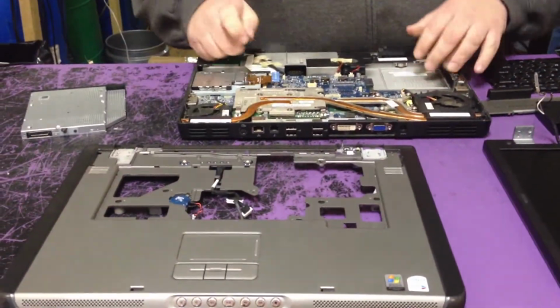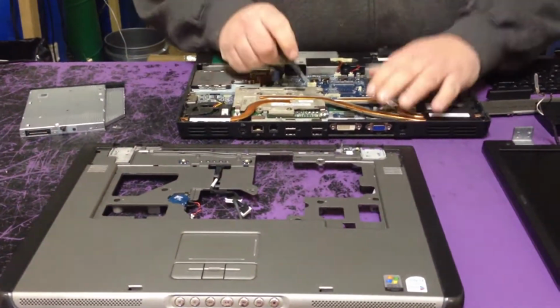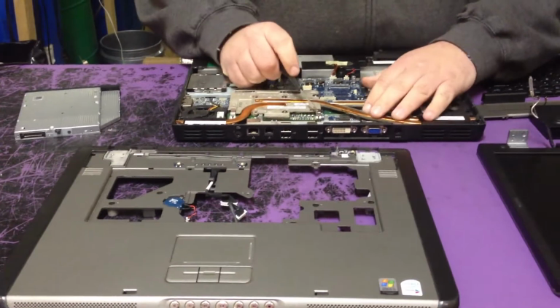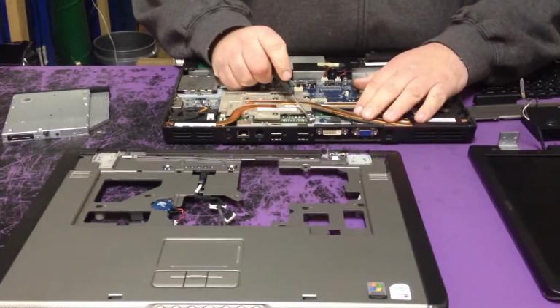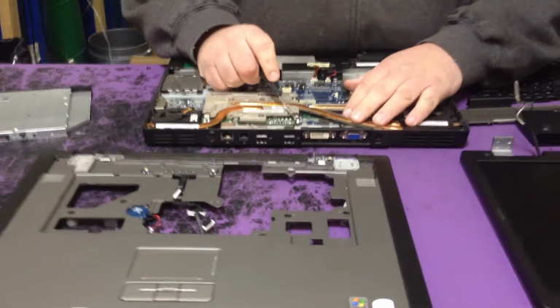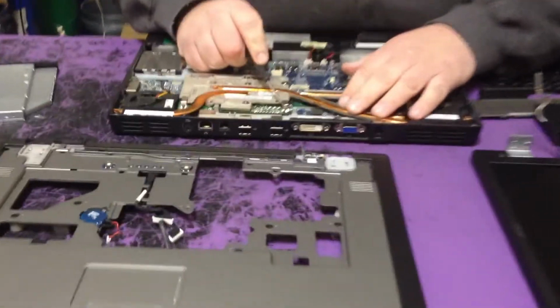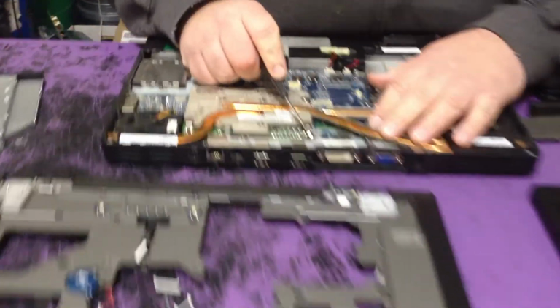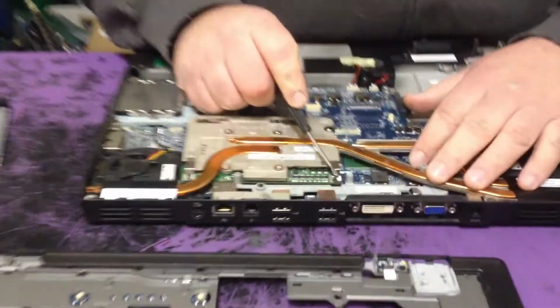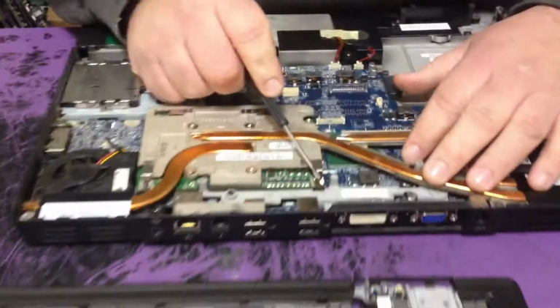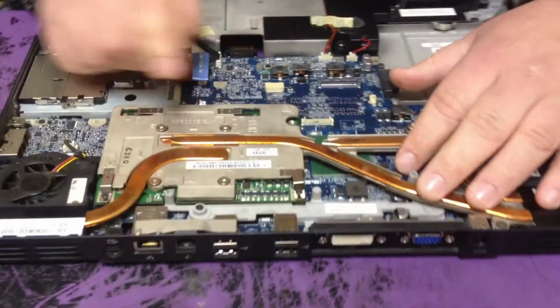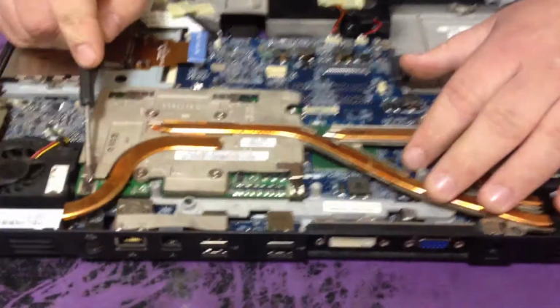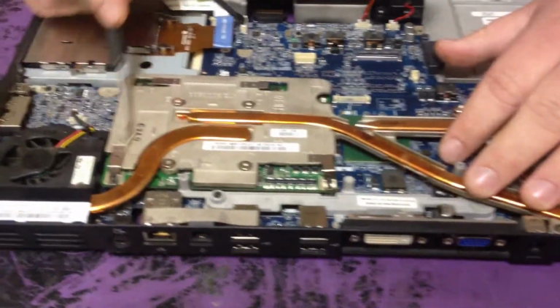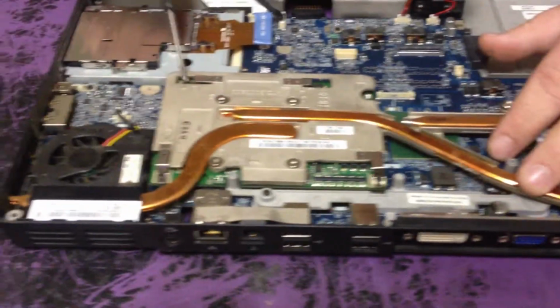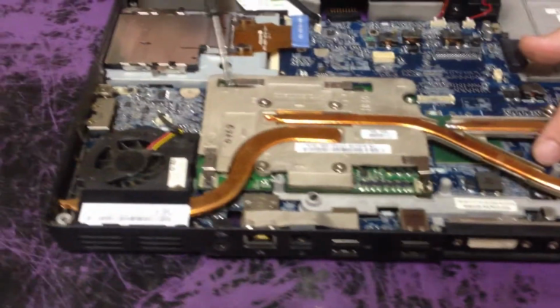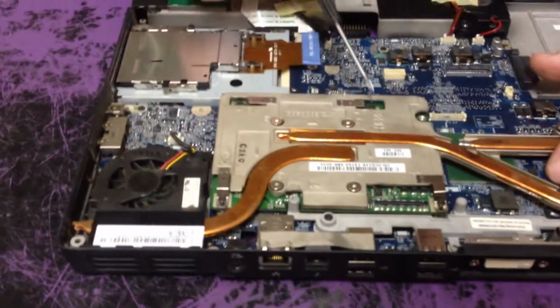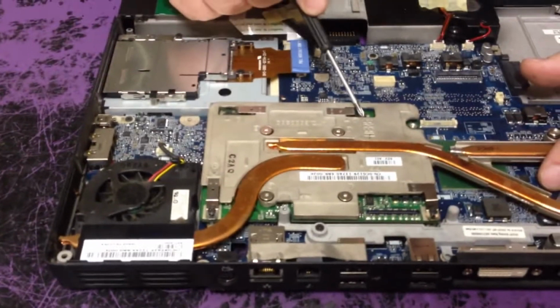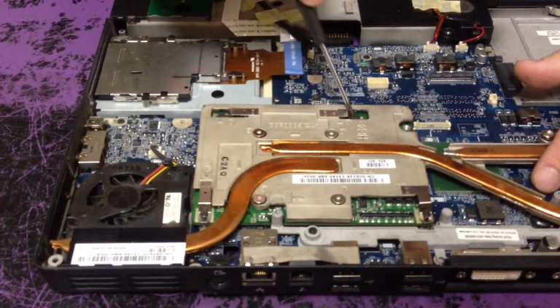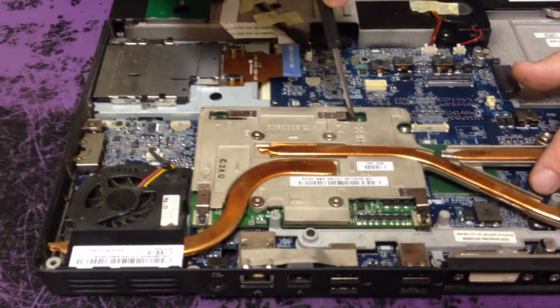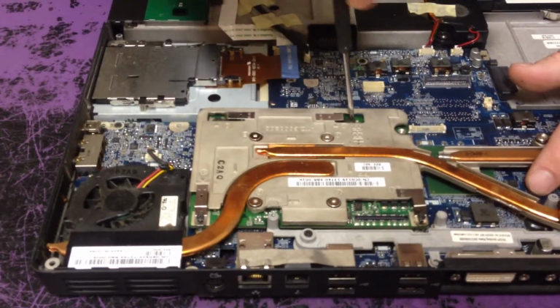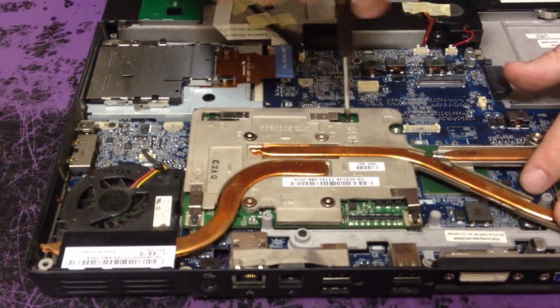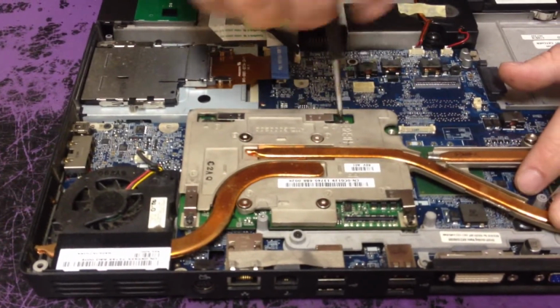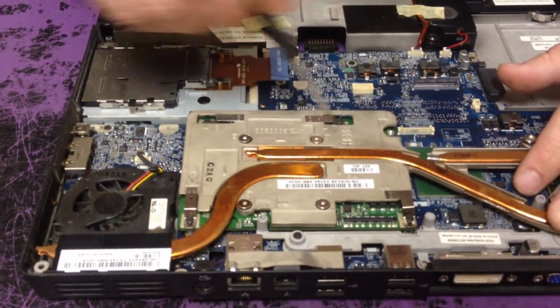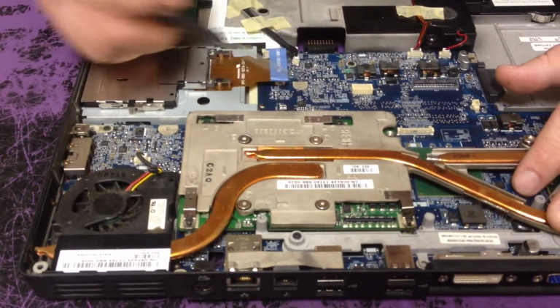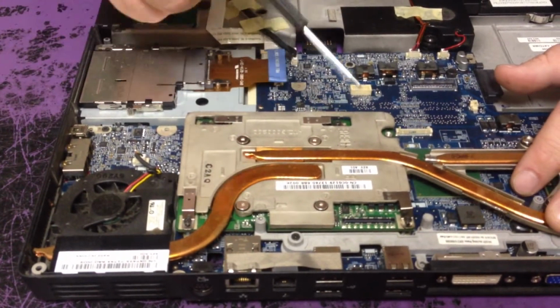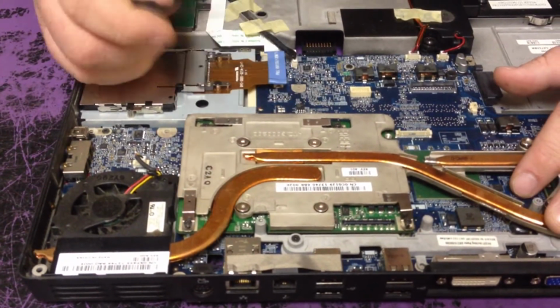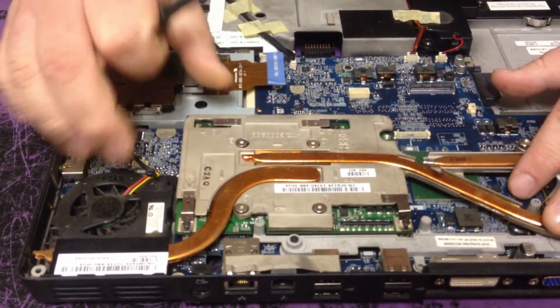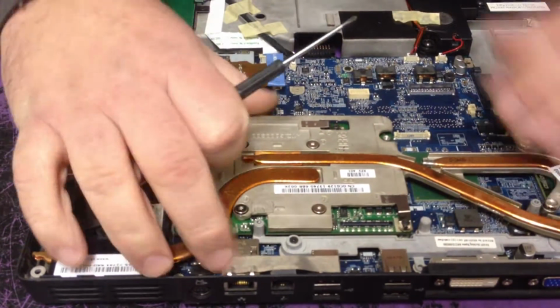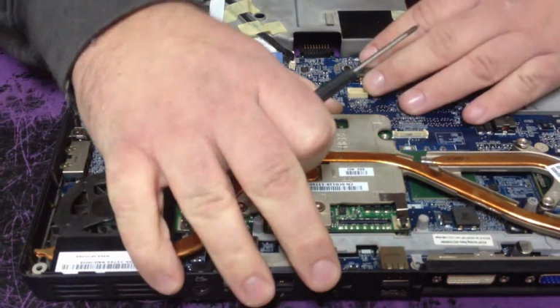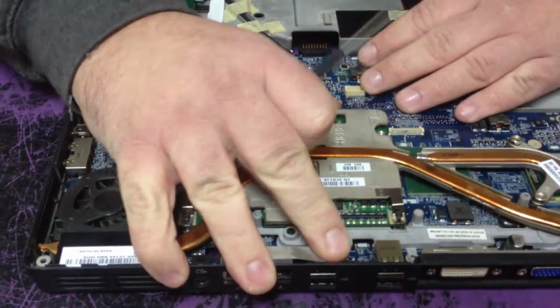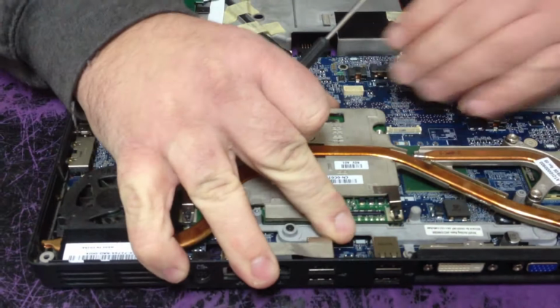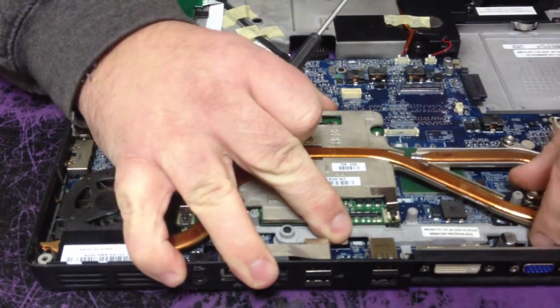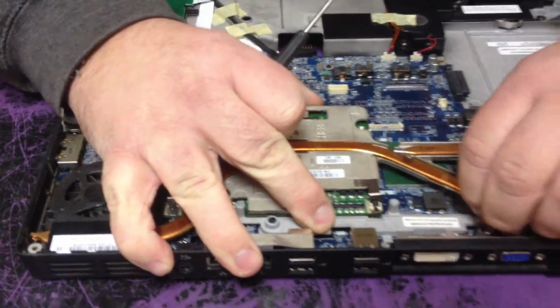Then take off this screw, this screw, this screw, and this screw. Loosen them up — don't take them completely out. There are little clips that hold them. Then pull this video card out.